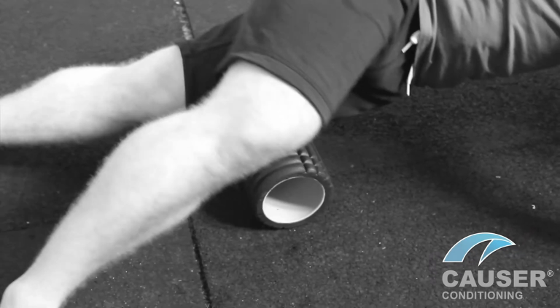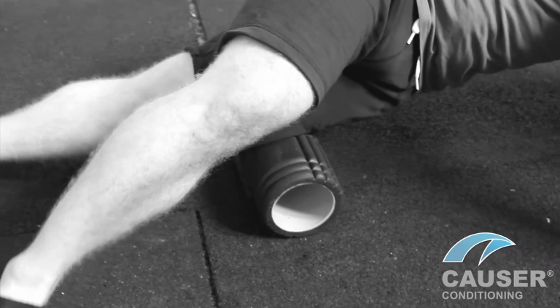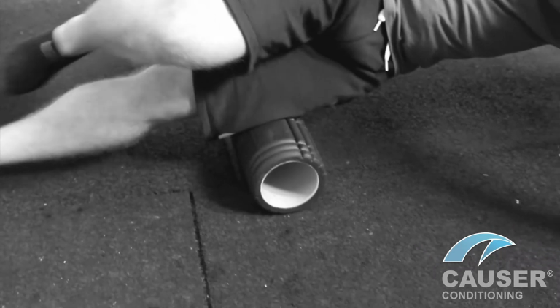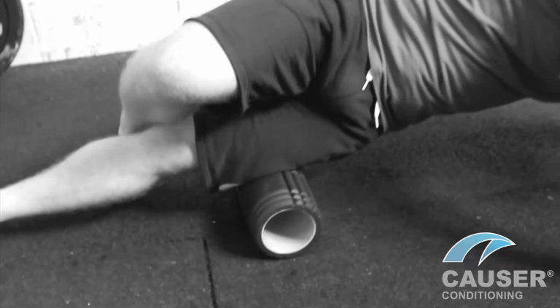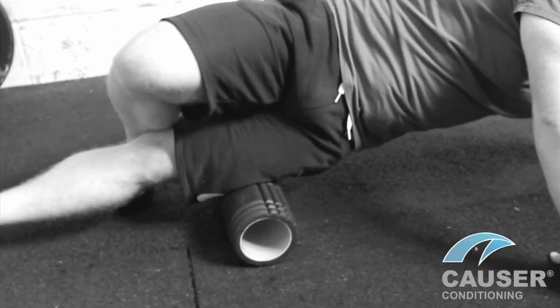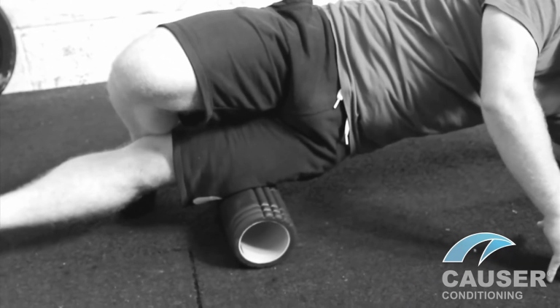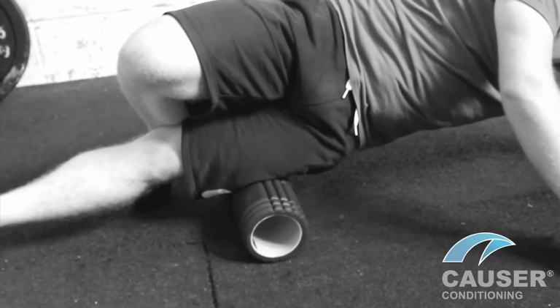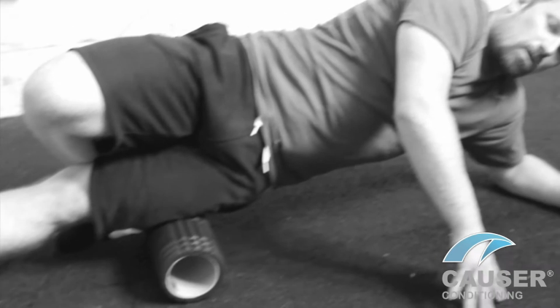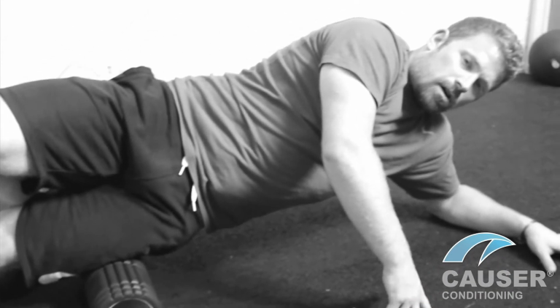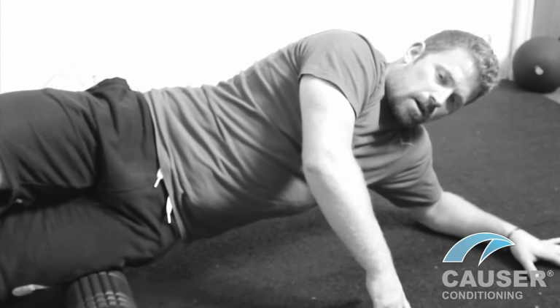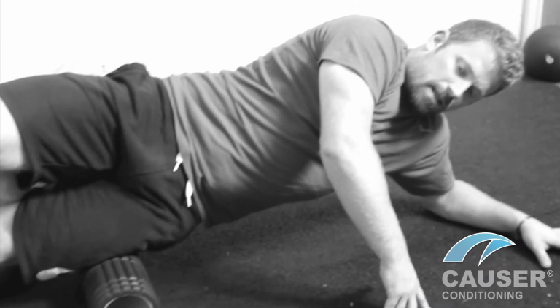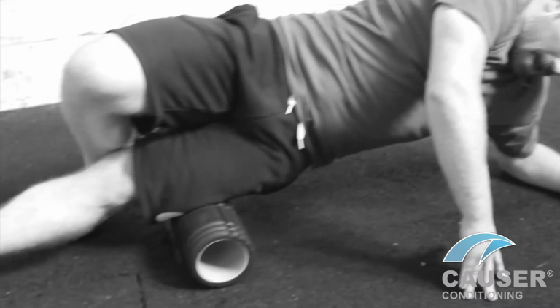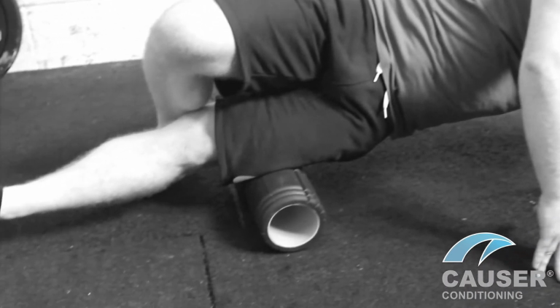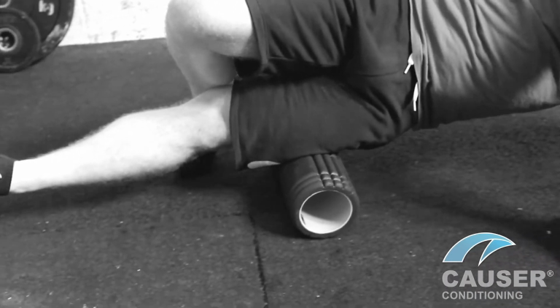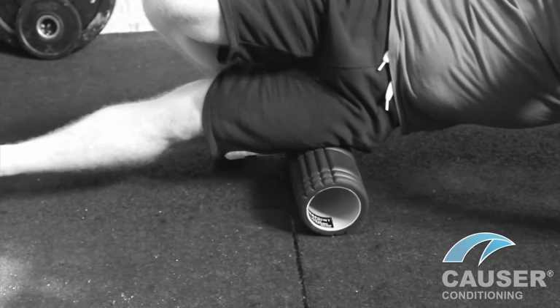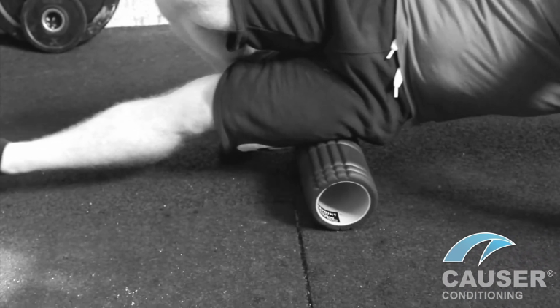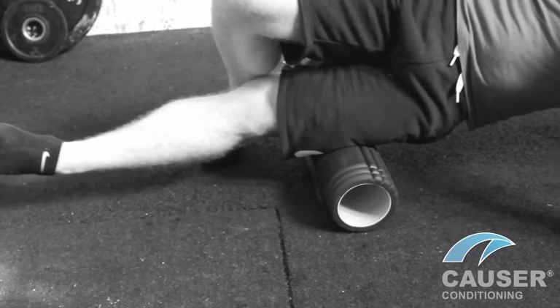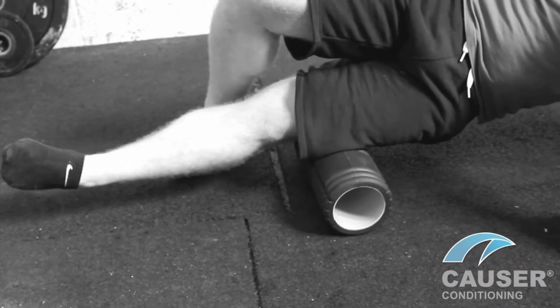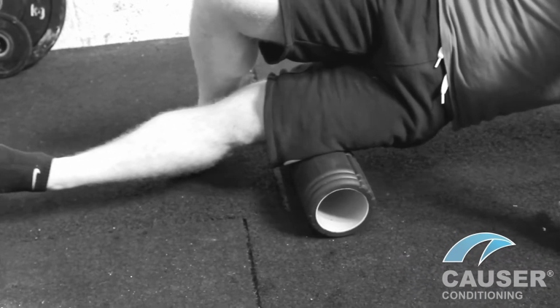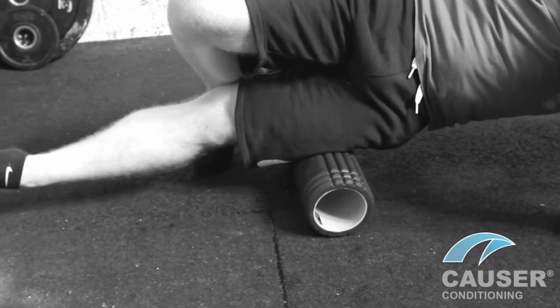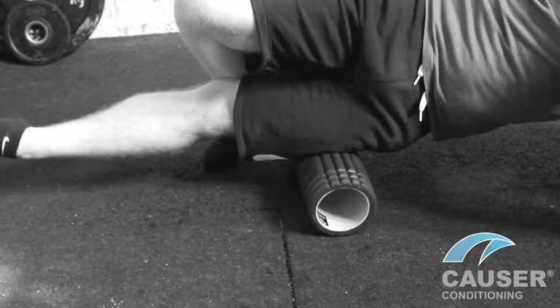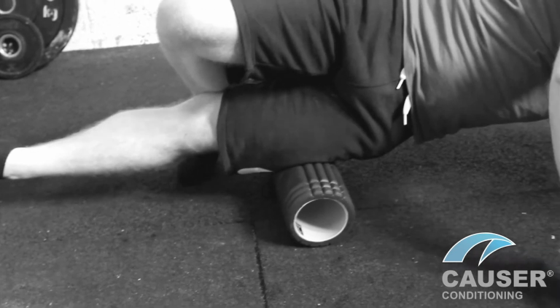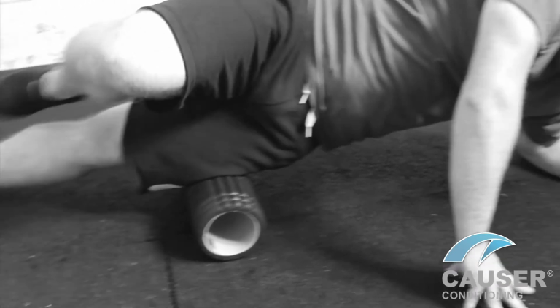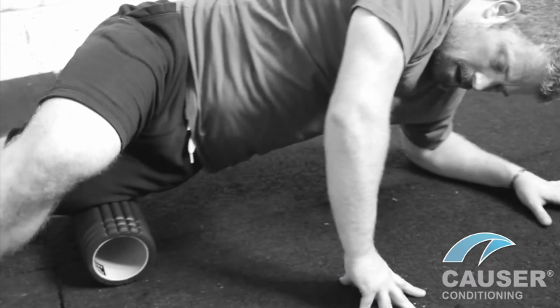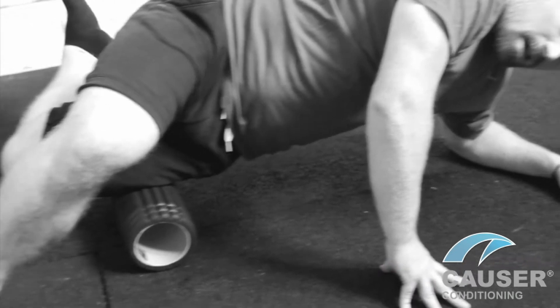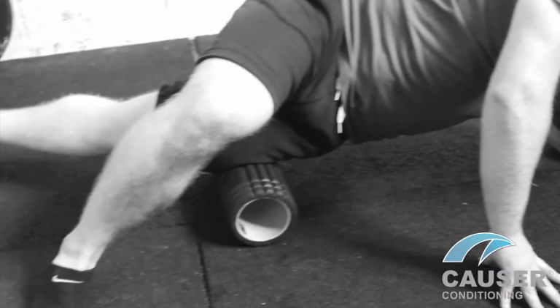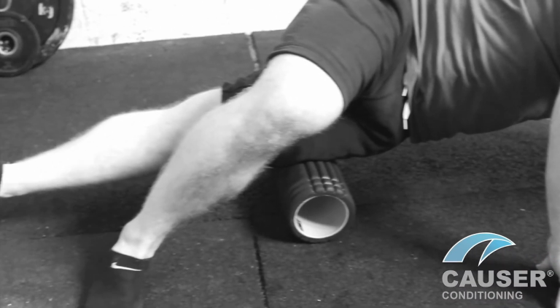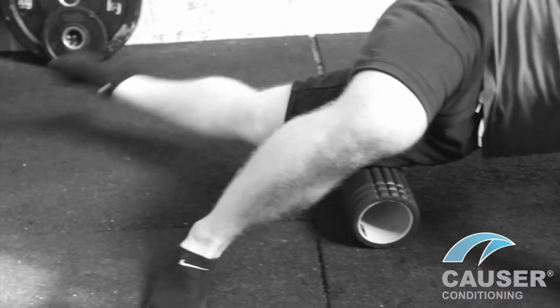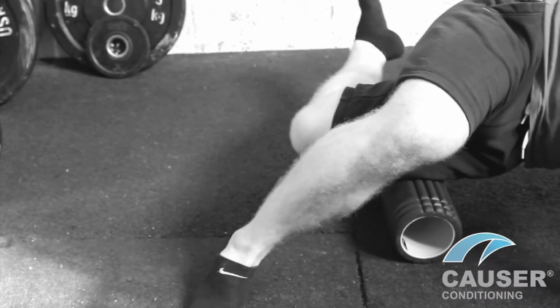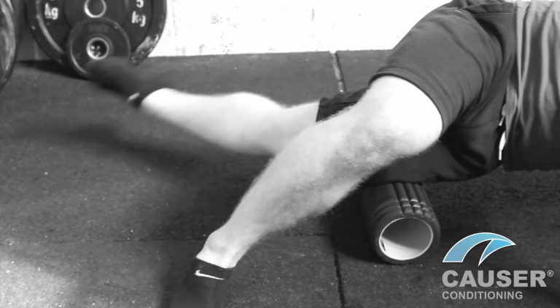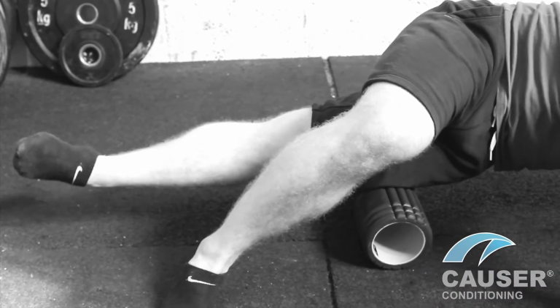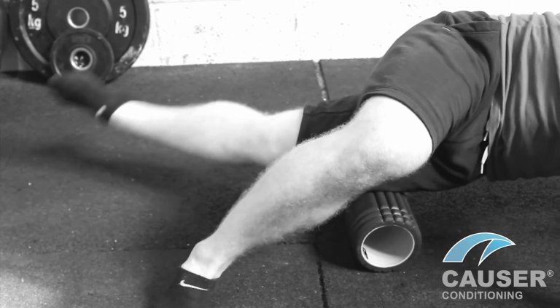When you're ready, you can turn right over and work out the IT band. Again, working up and down the length of the muscle and fascia, and again flexing the knee on a nice tender spot.